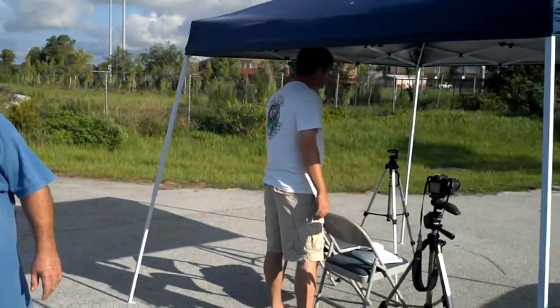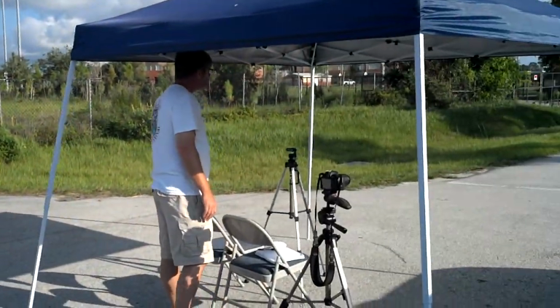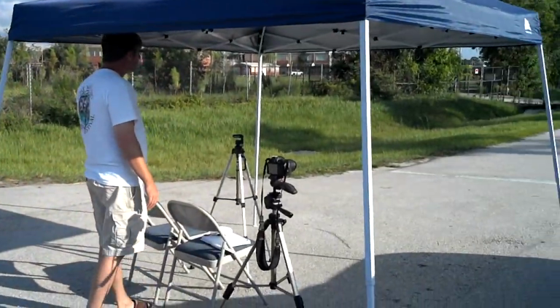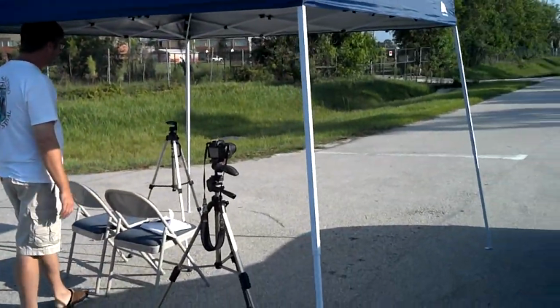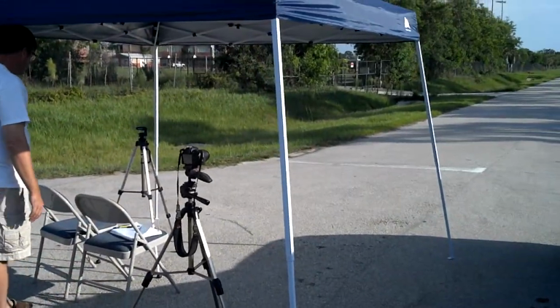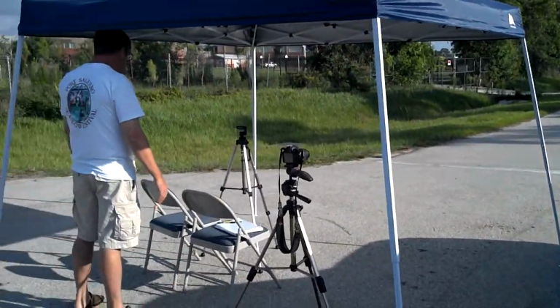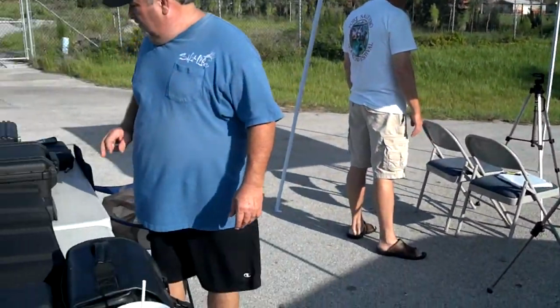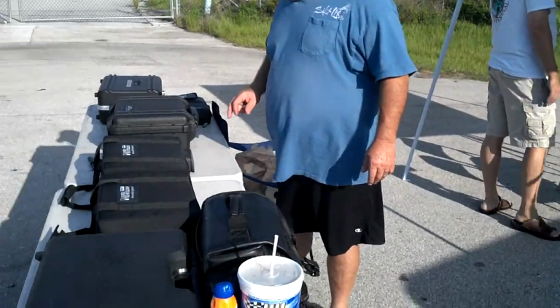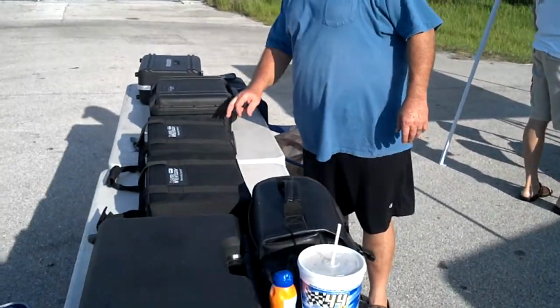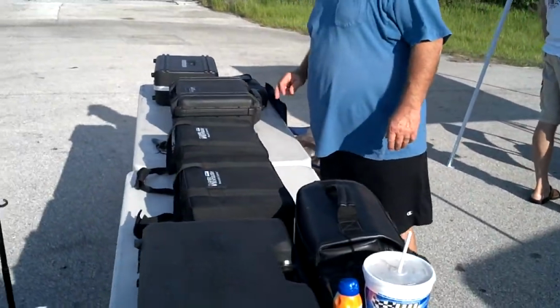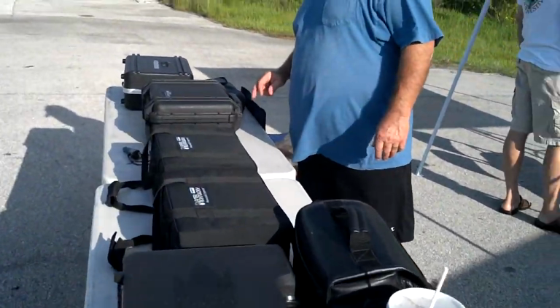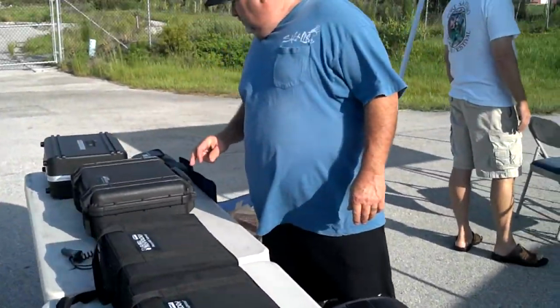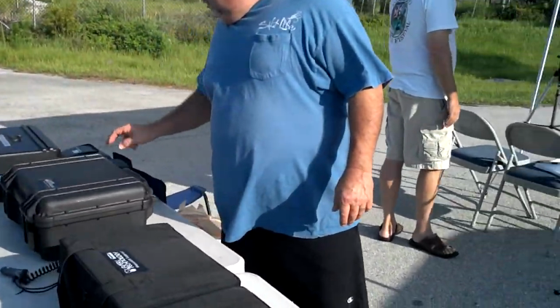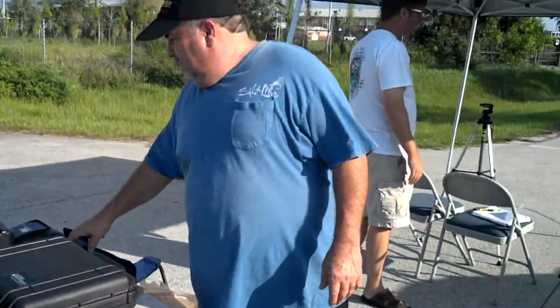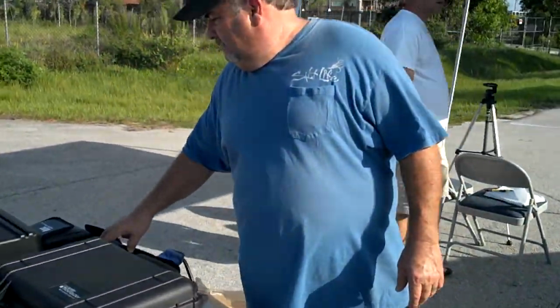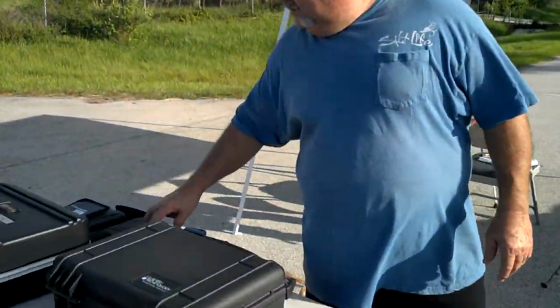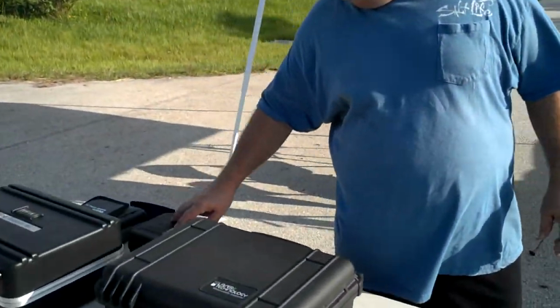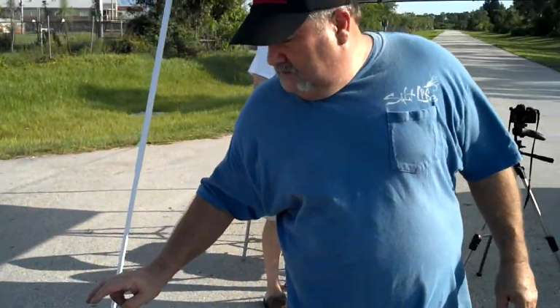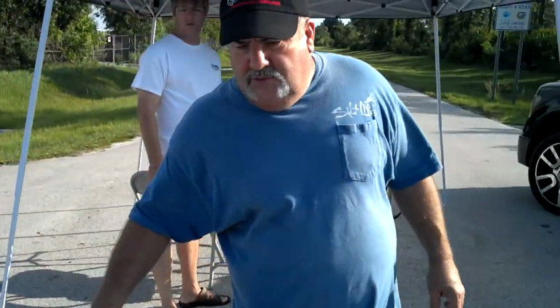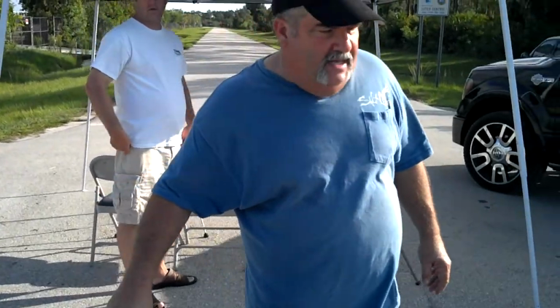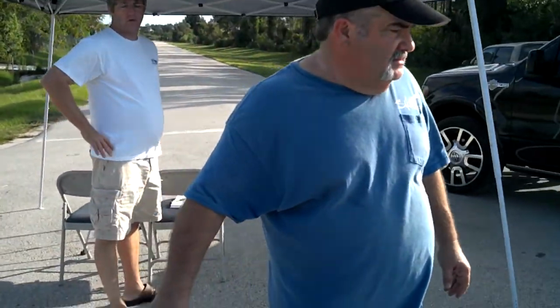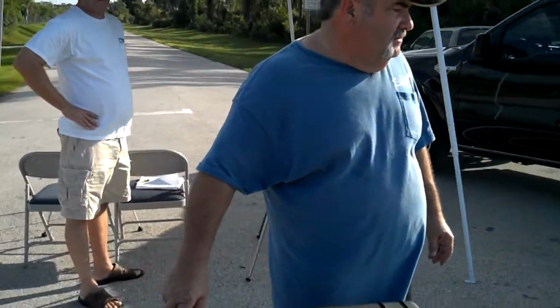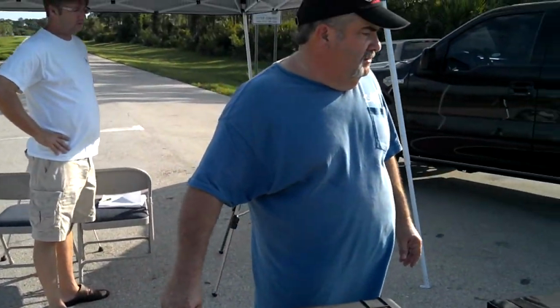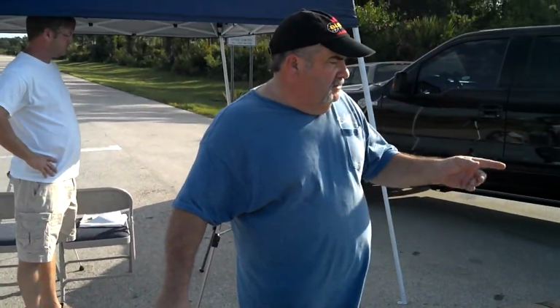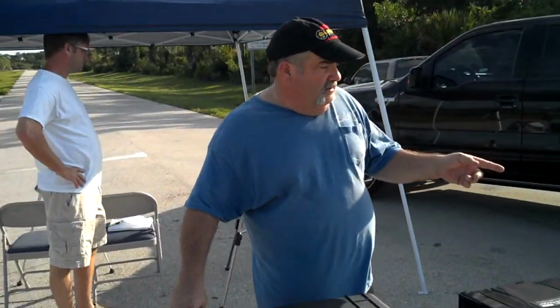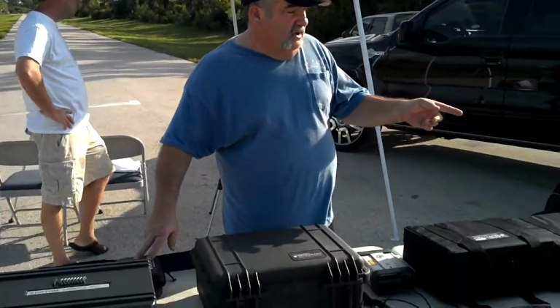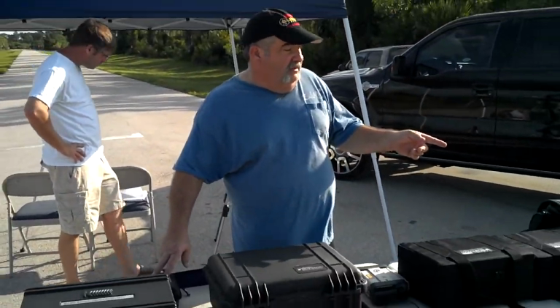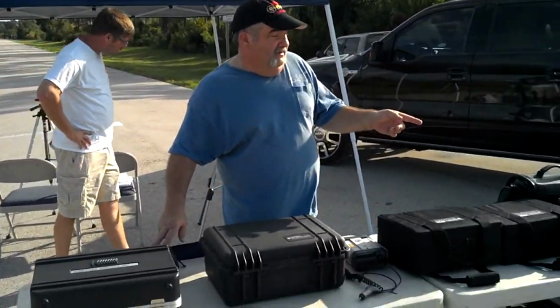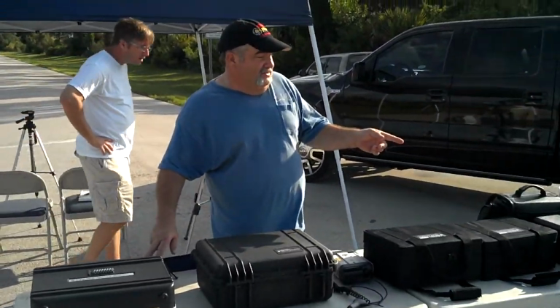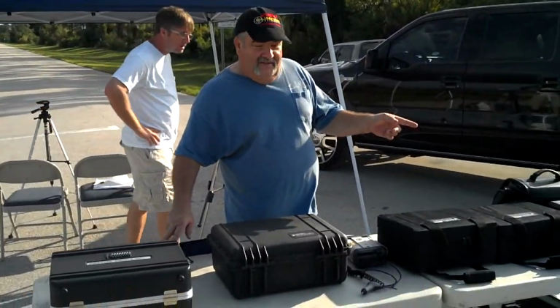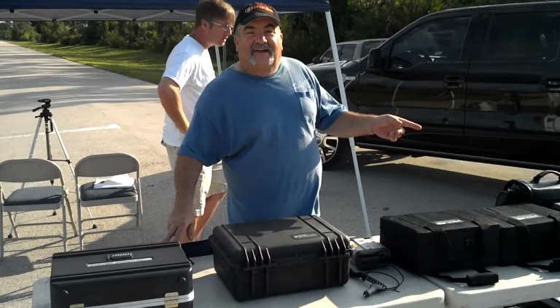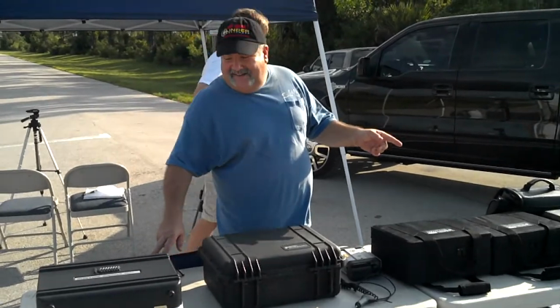TruSpeed 2, TruSpeed 1, TruCam, TruCam, TruCam, TruSpeed S. They're almost all LTI guns.